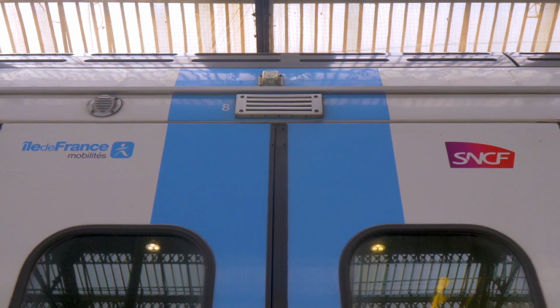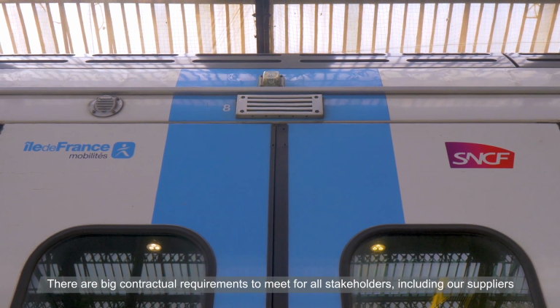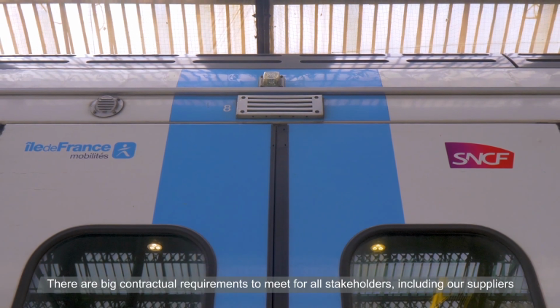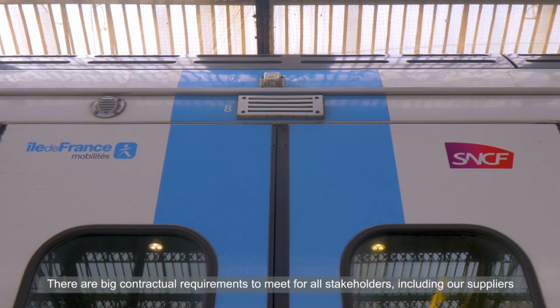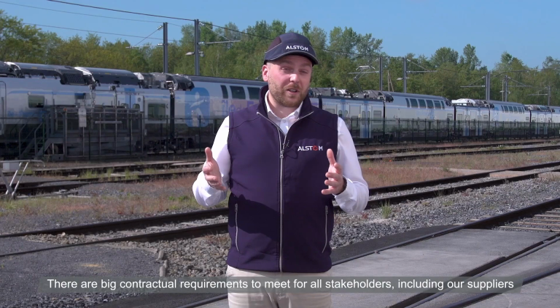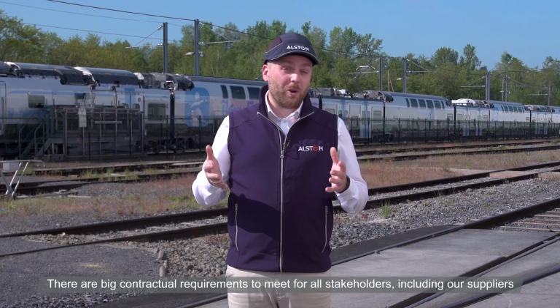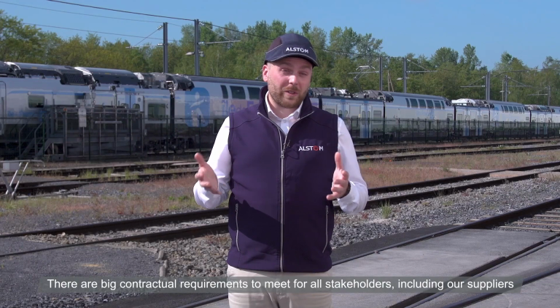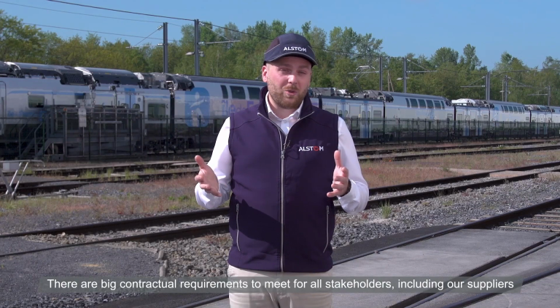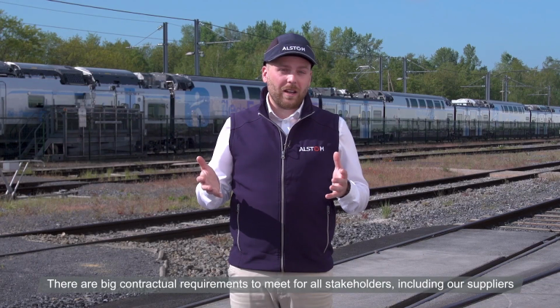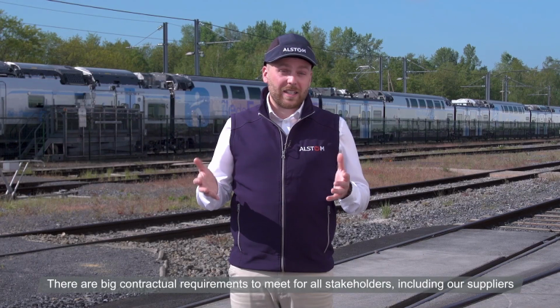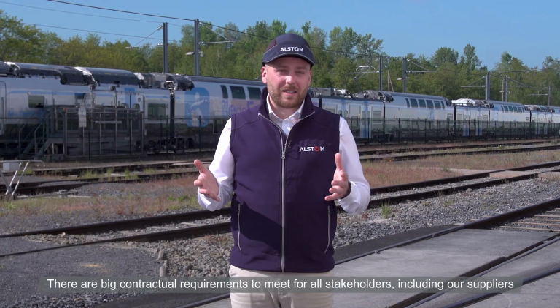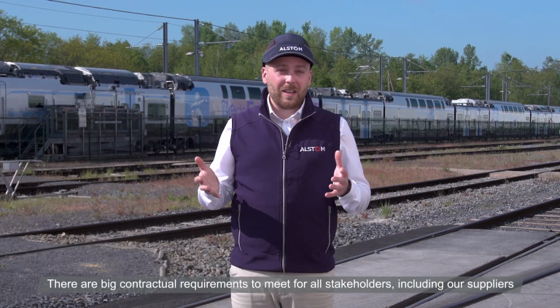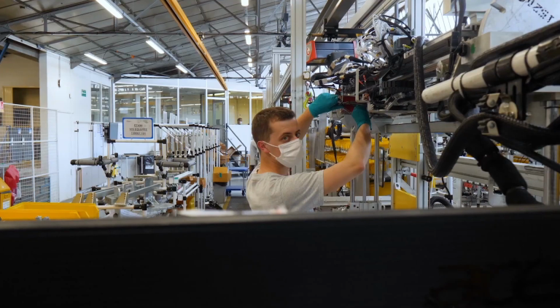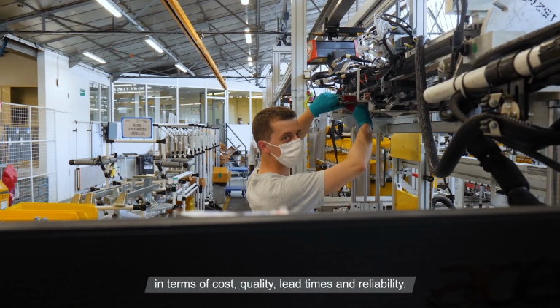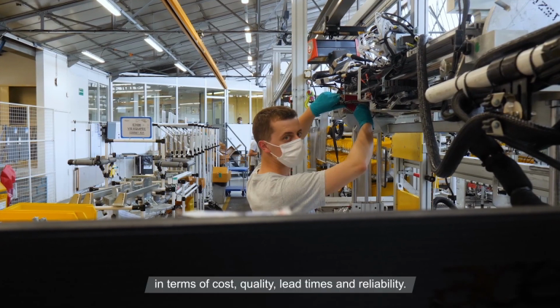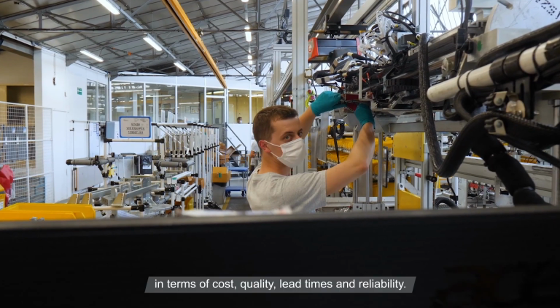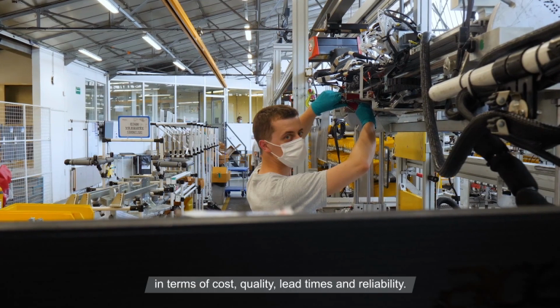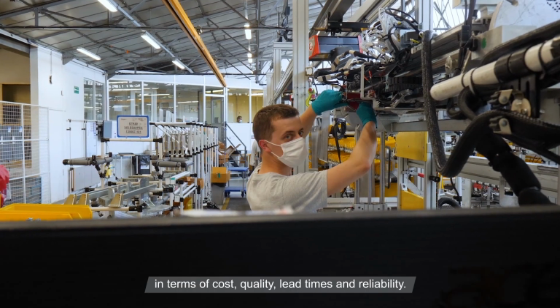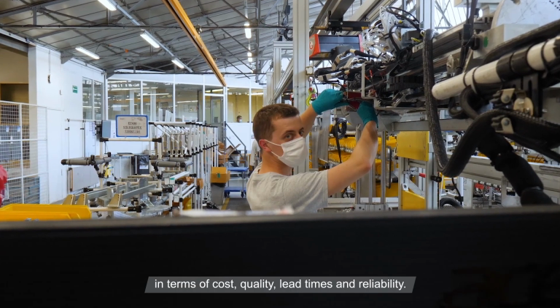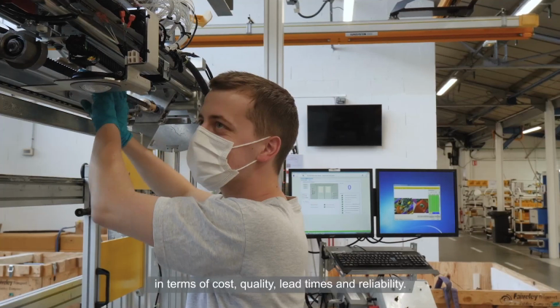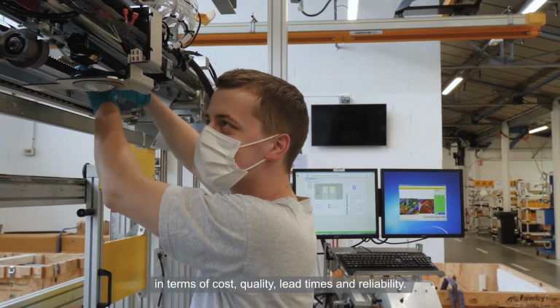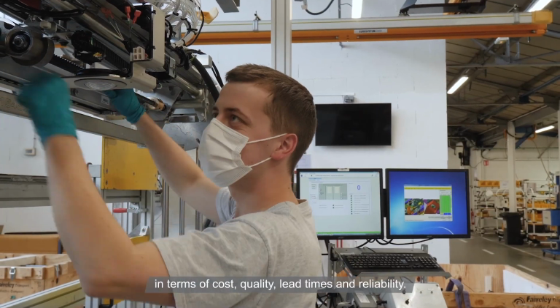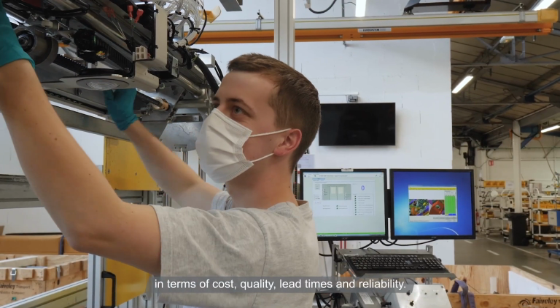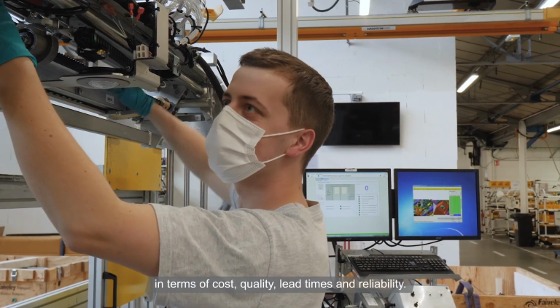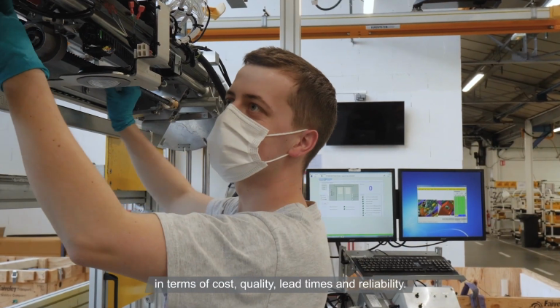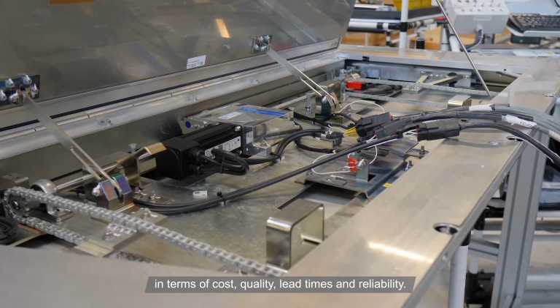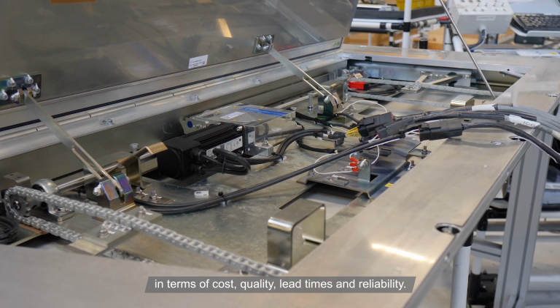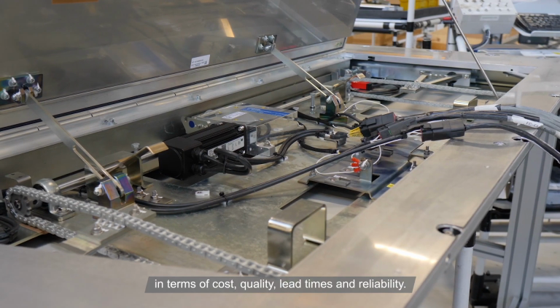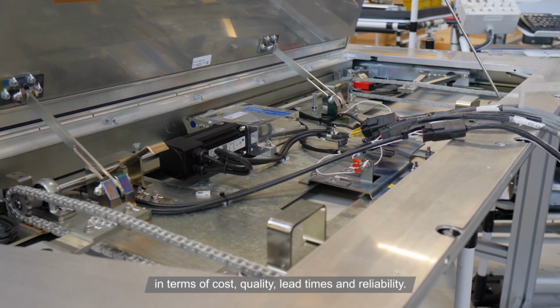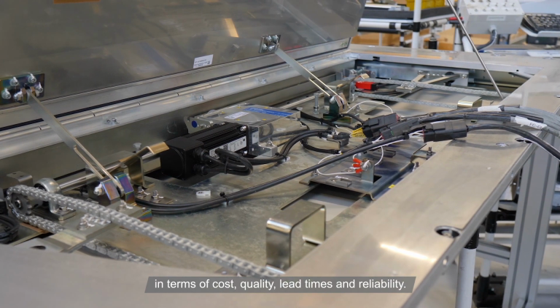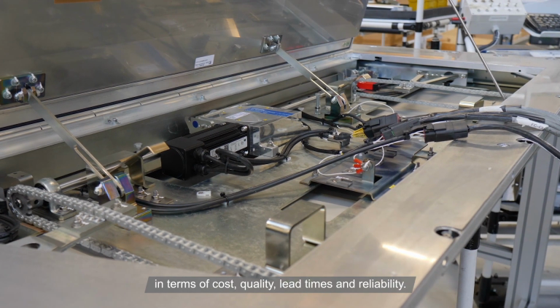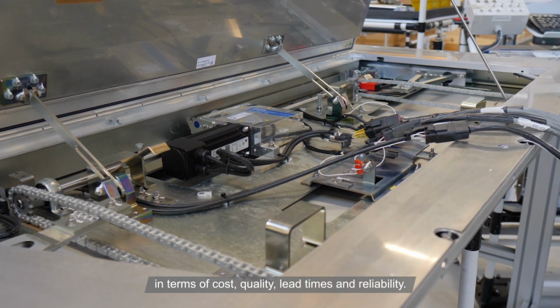De gros requis forcément contractuels à respecter en termes de coûts, qualité, délais et fiabilité attendus sur l'ensemble des parties composantes dont nos fournisseurs.